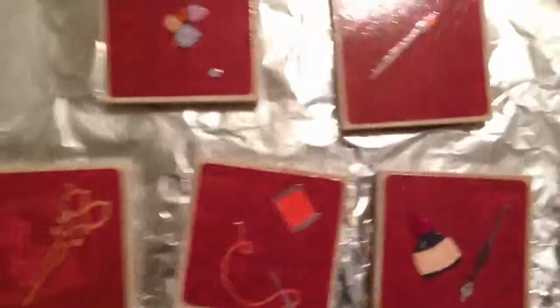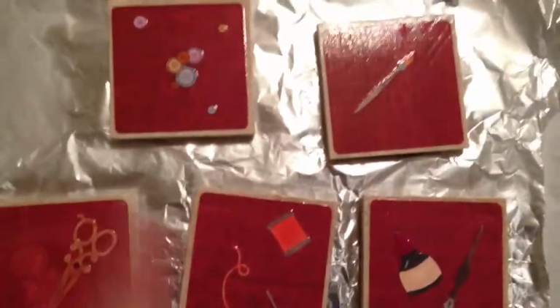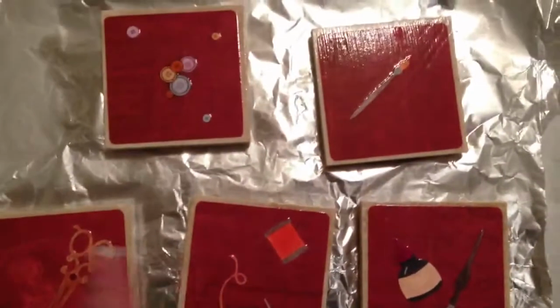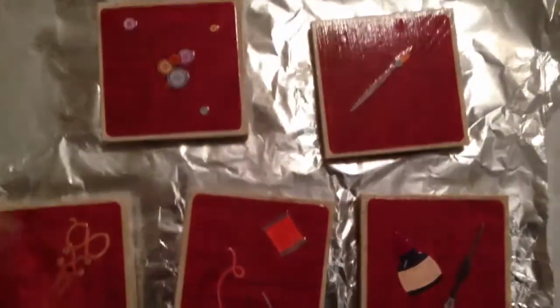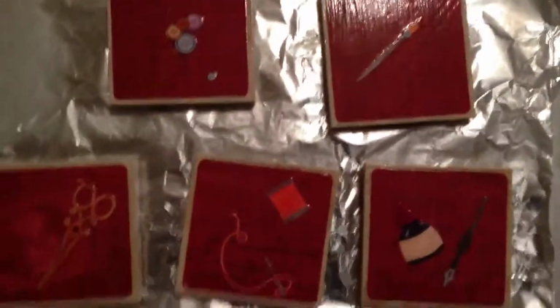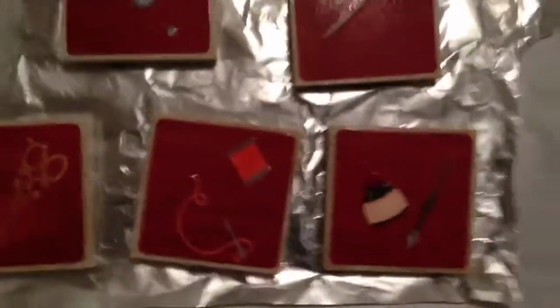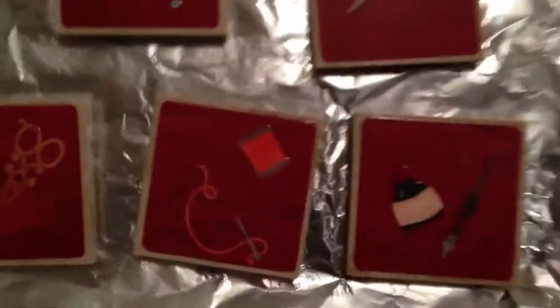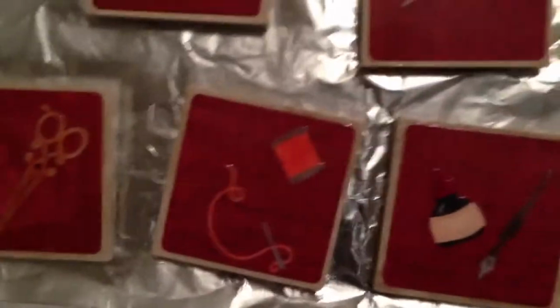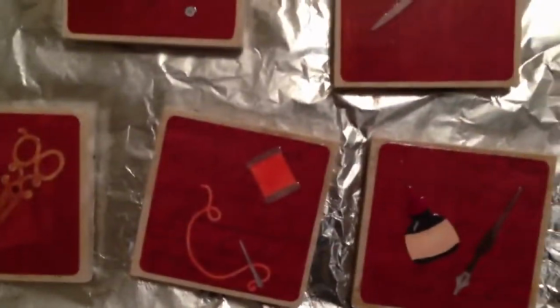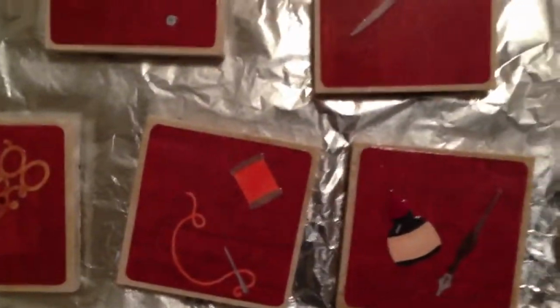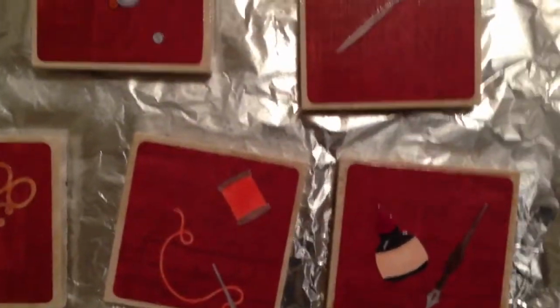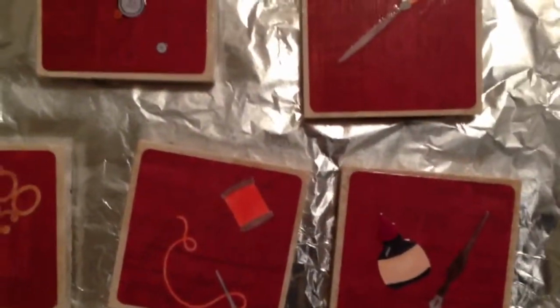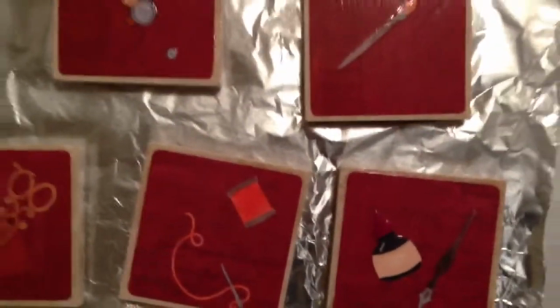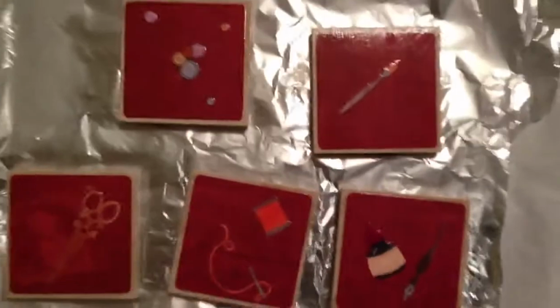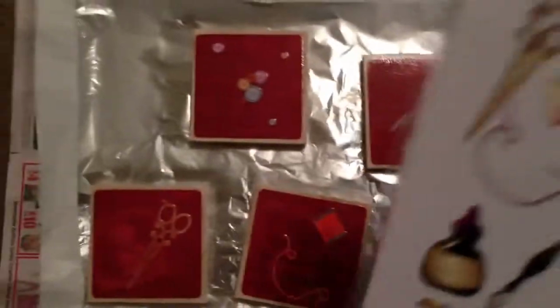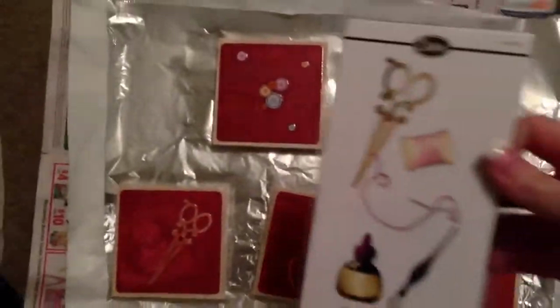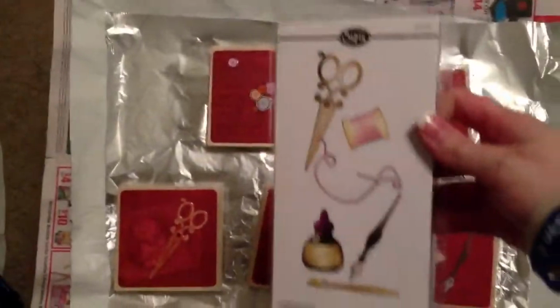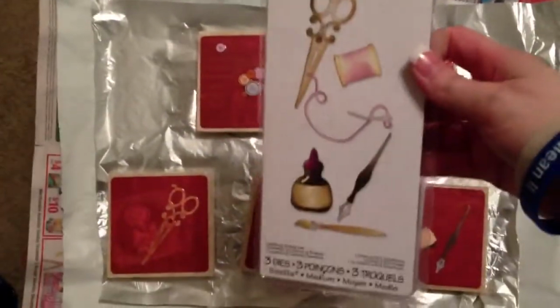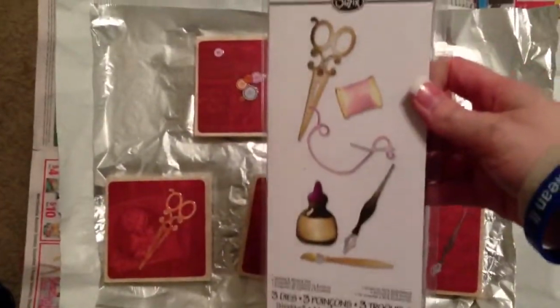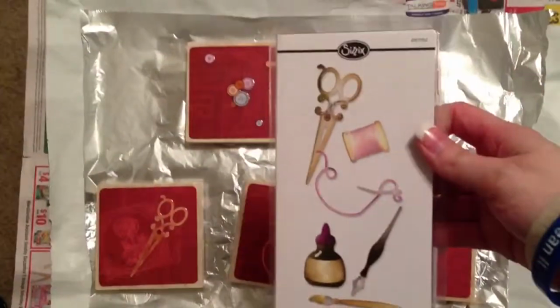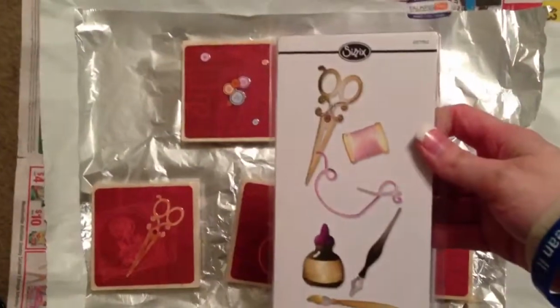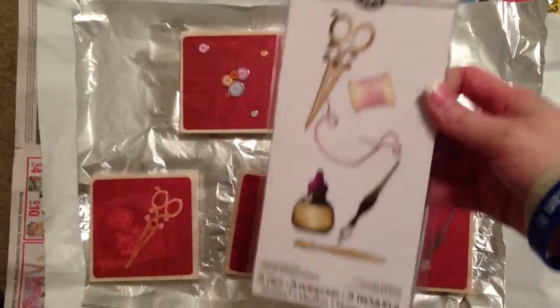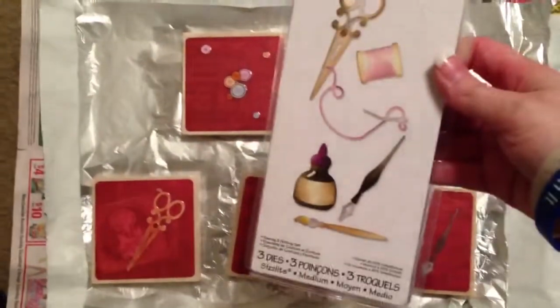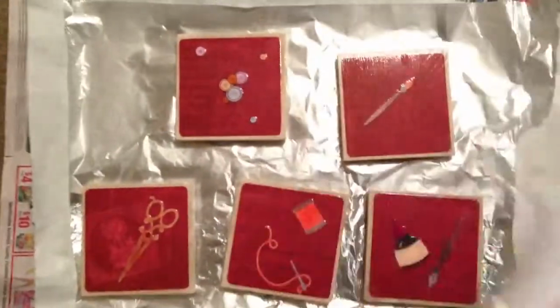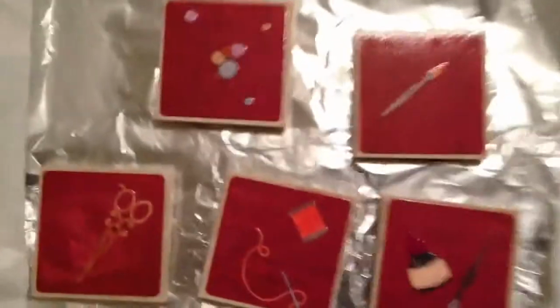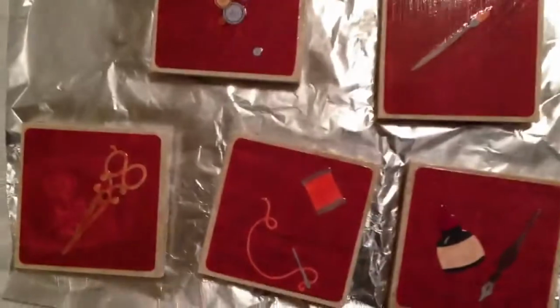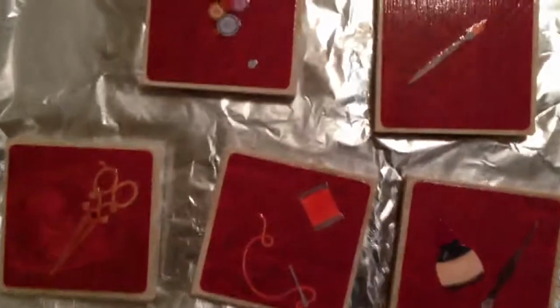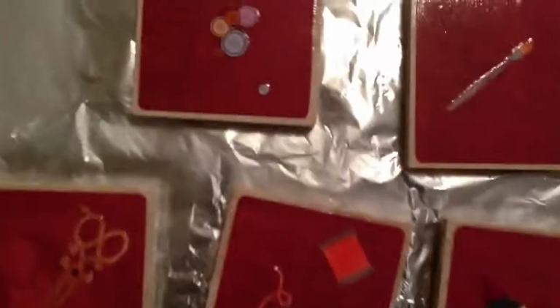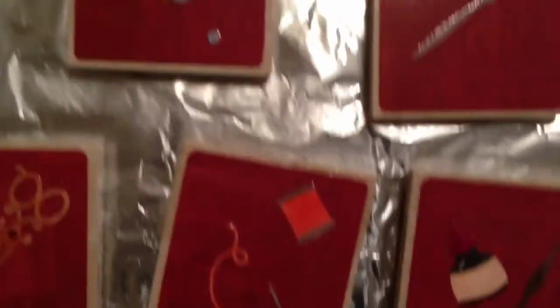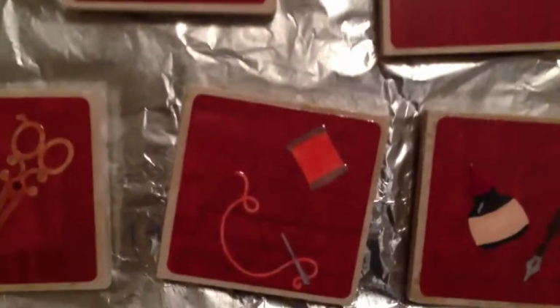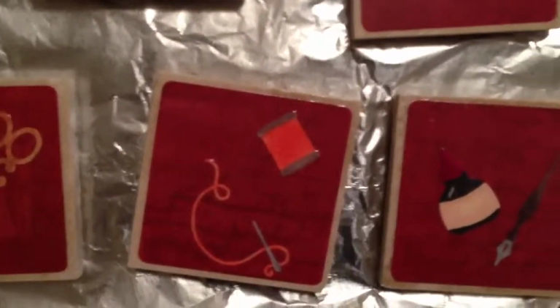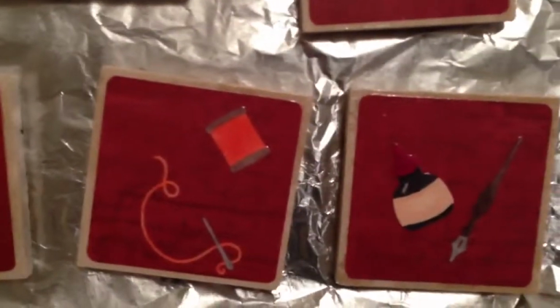For the images, normally I cut things out of my Cricut, but I wanted to do something a little different. This is from the Sizzix Die, and I just colored all of them with my Copic markers.